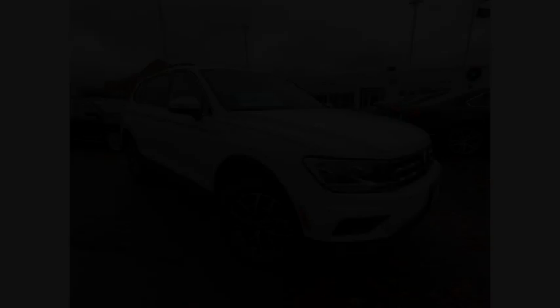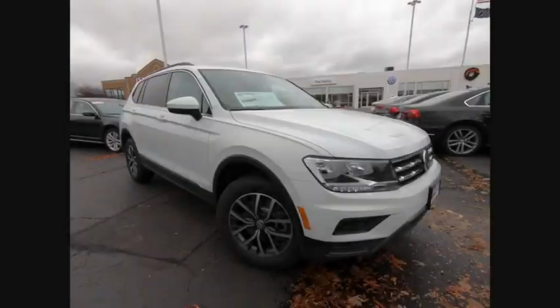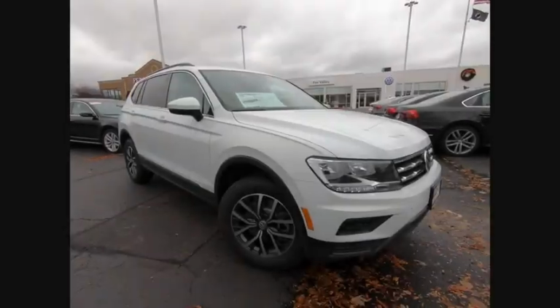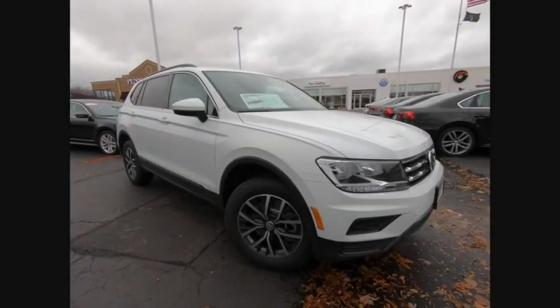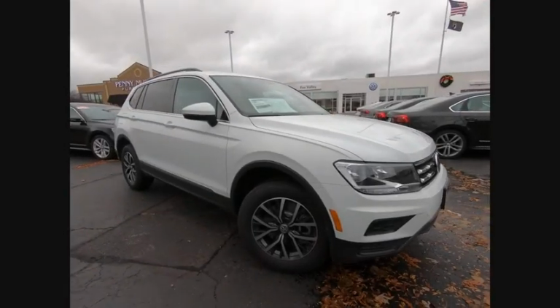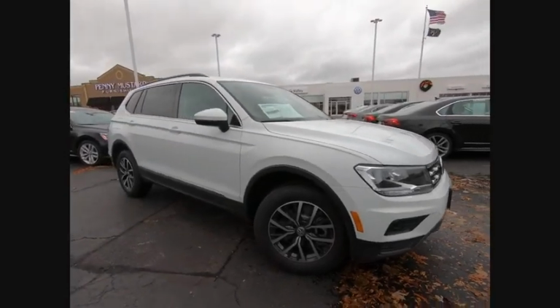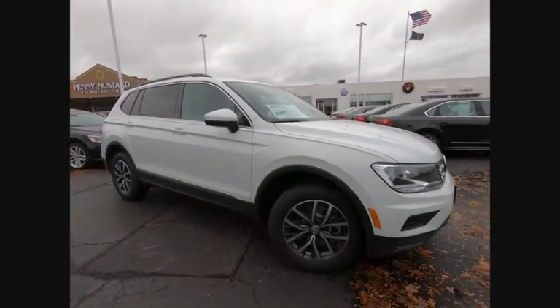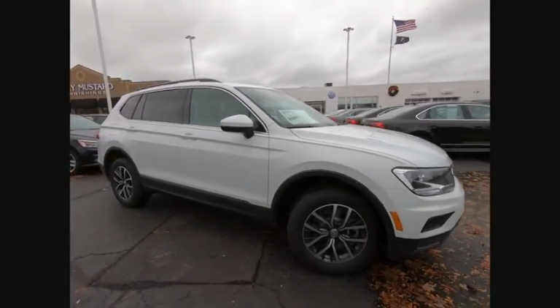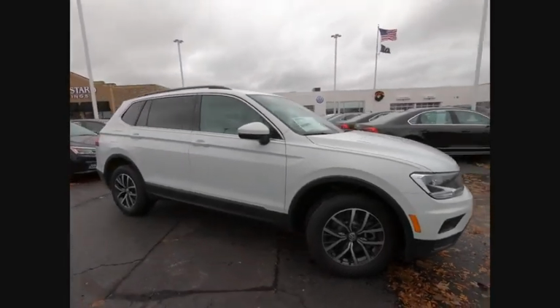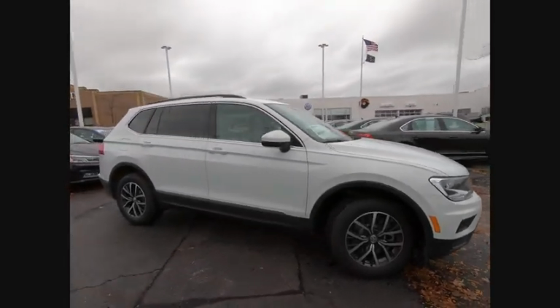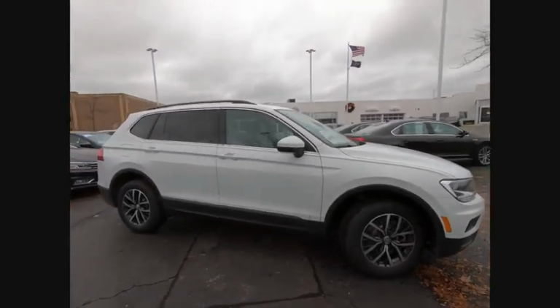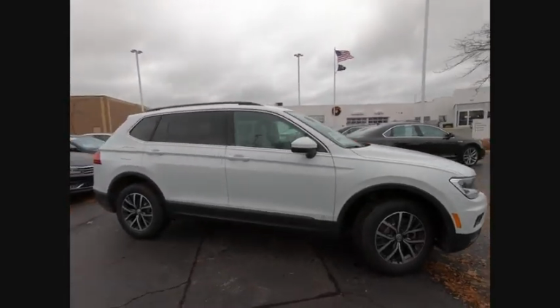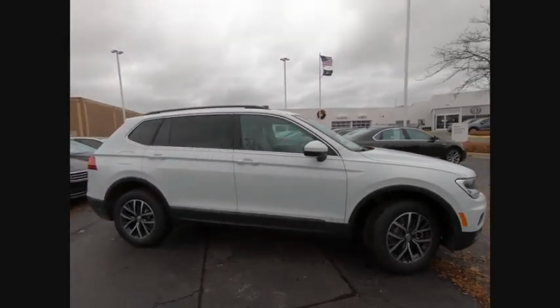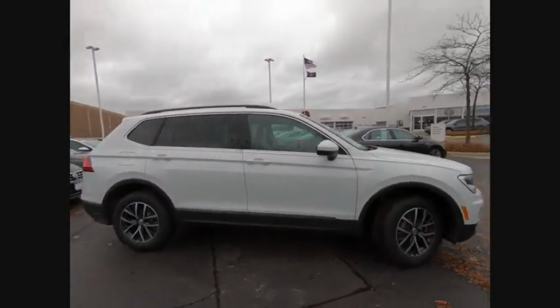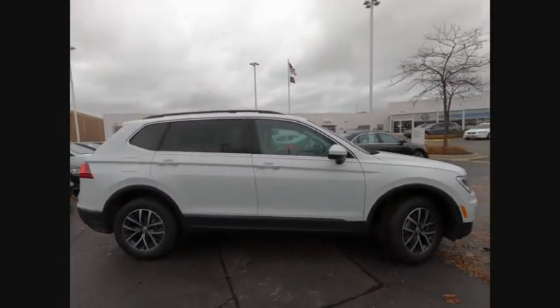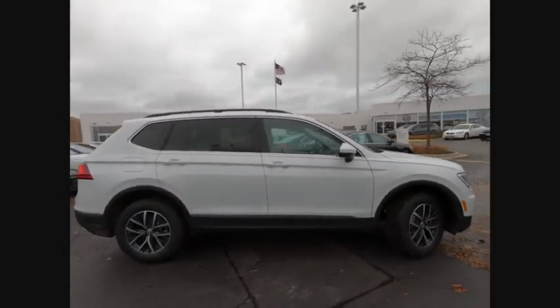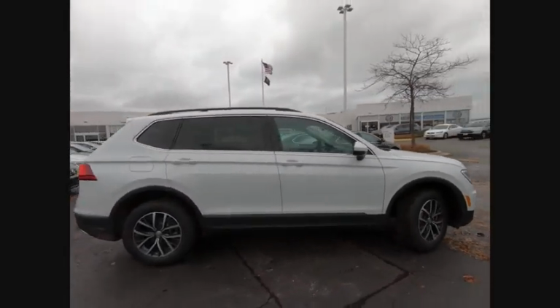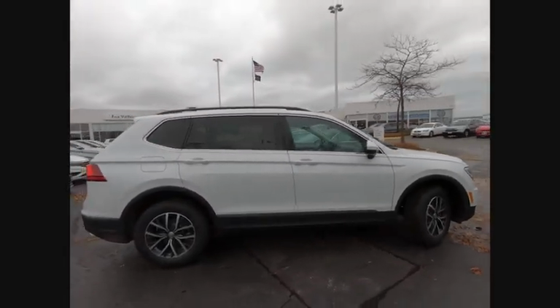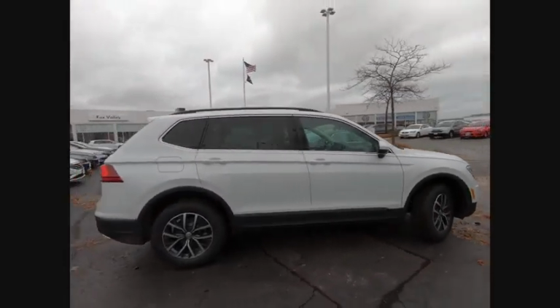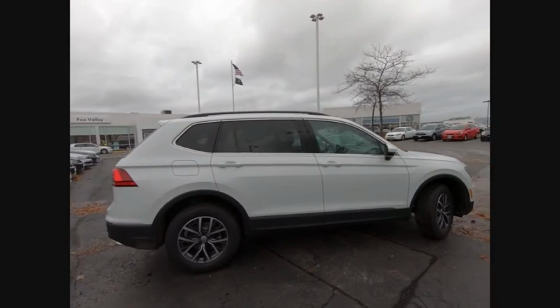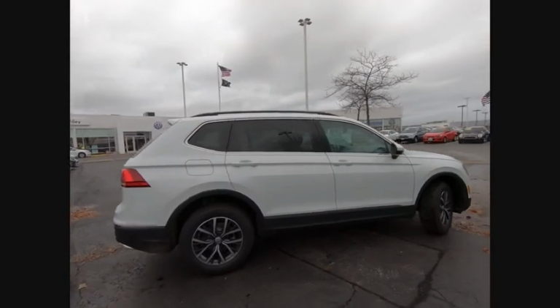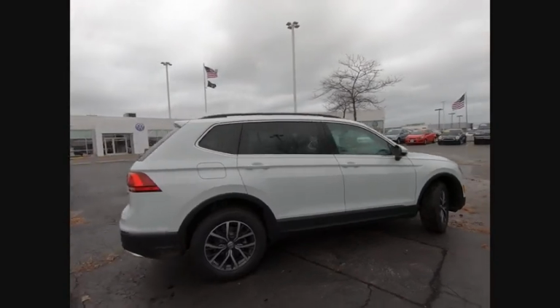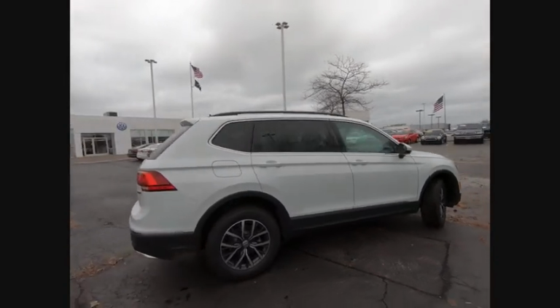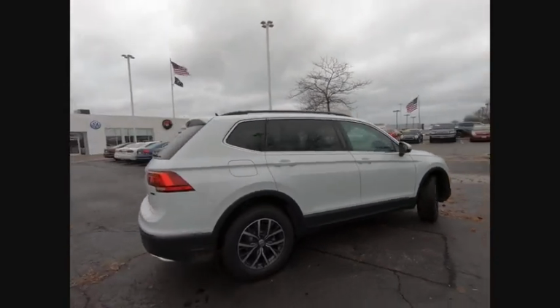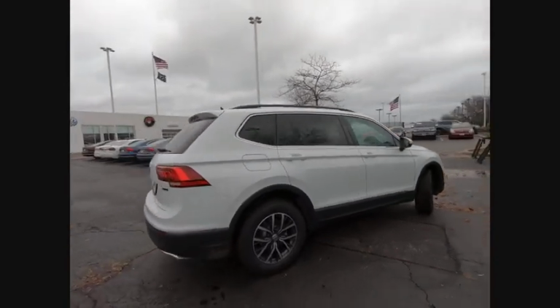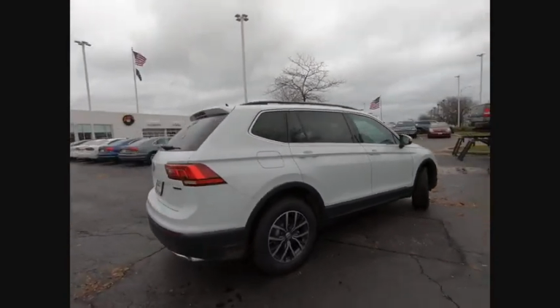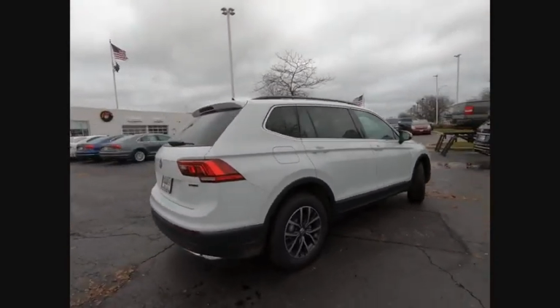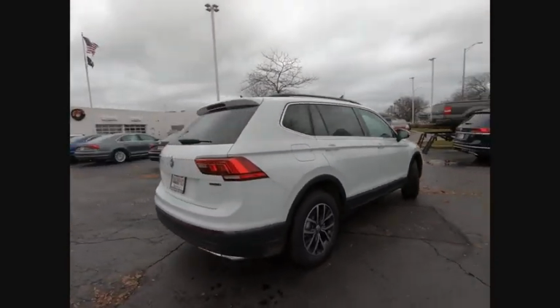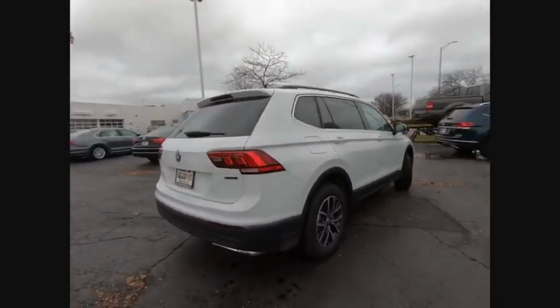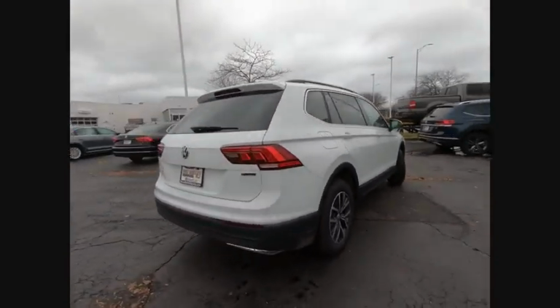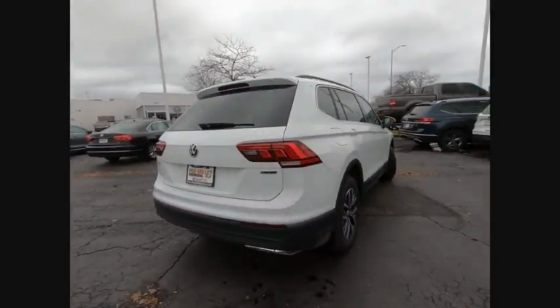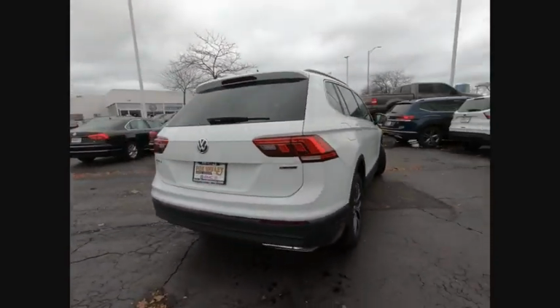Stop by and take a look at the 2020 Tiguan. With Volkswagen Tiguan, it's good to be turbo. Turbo with class.